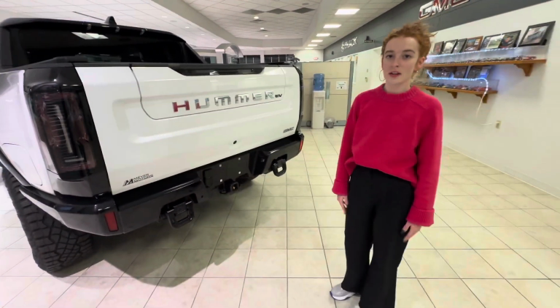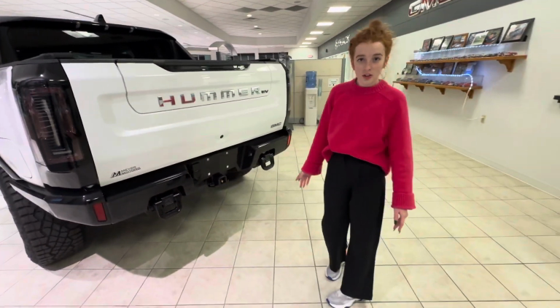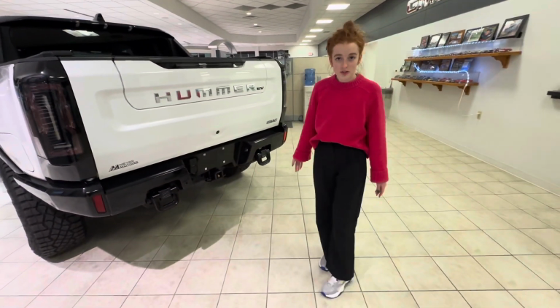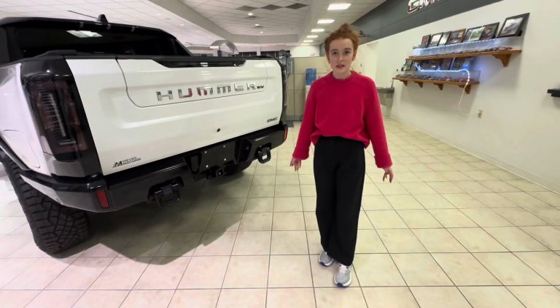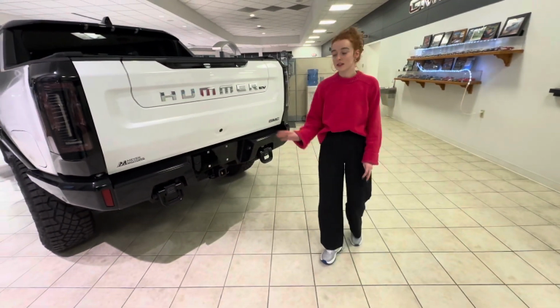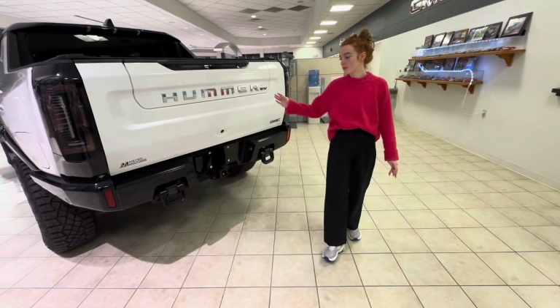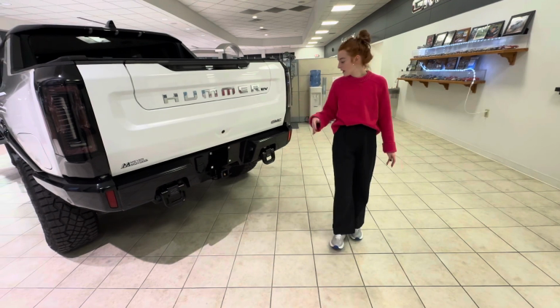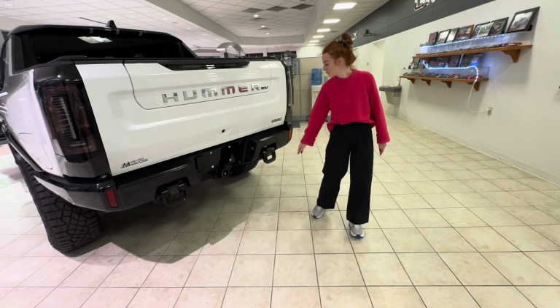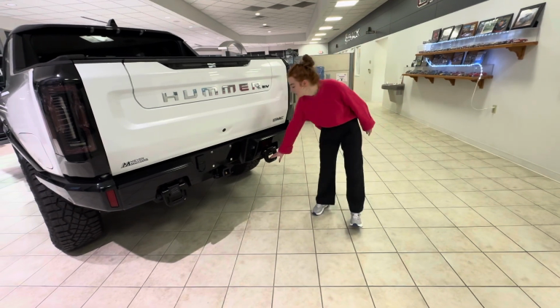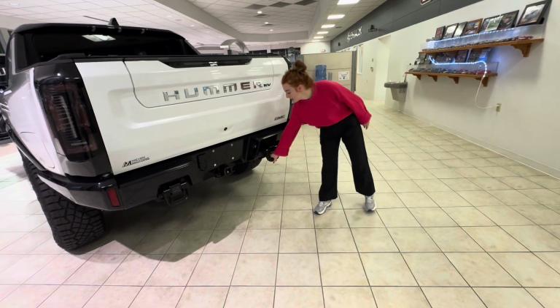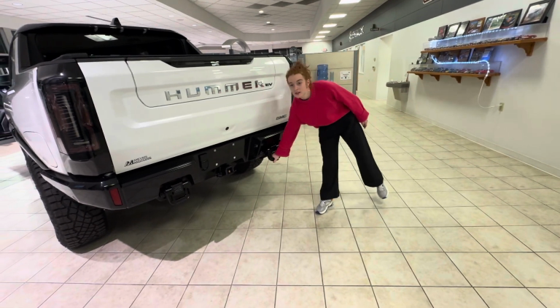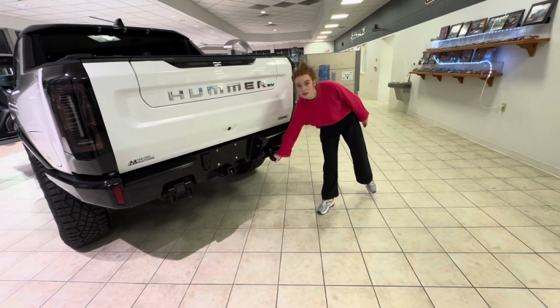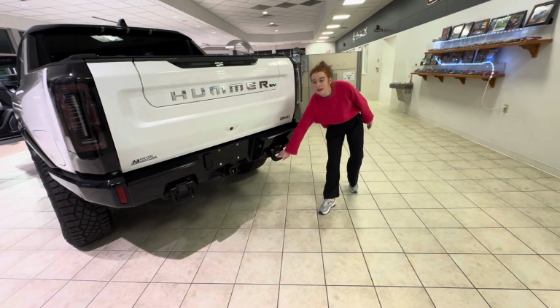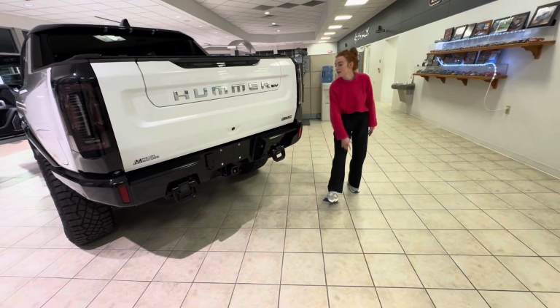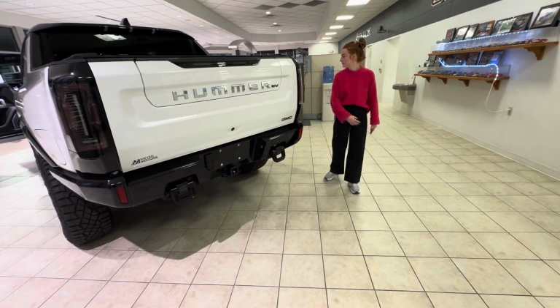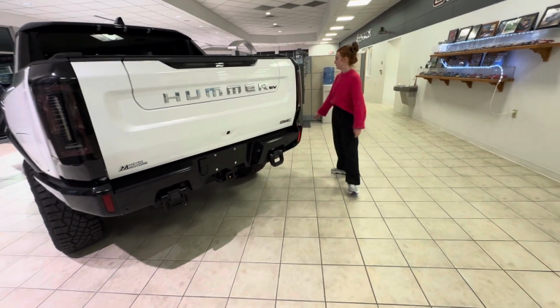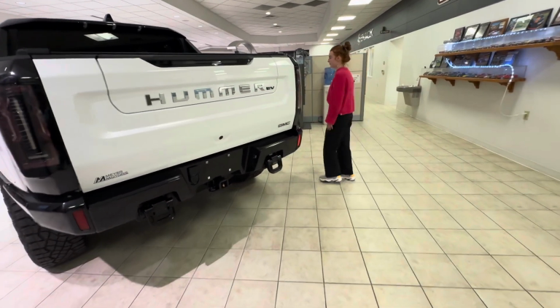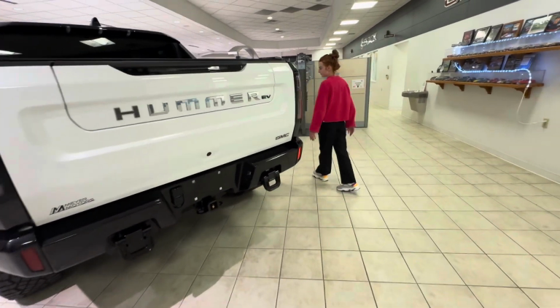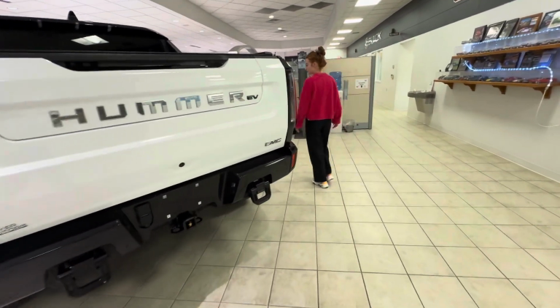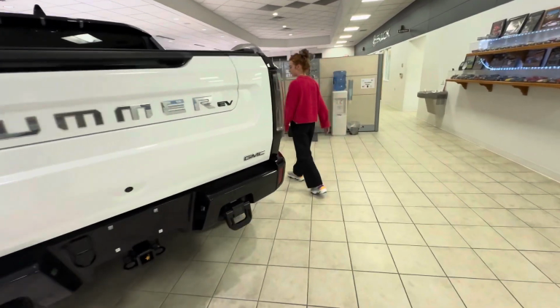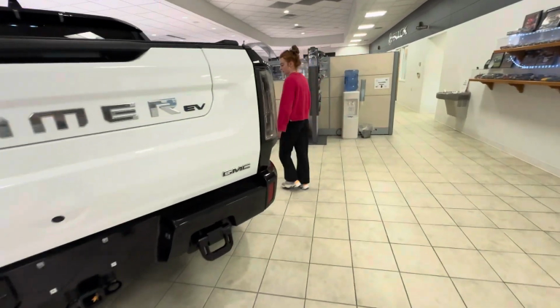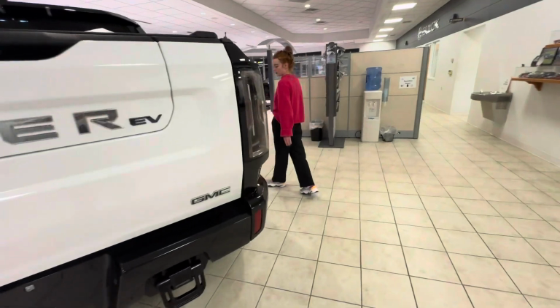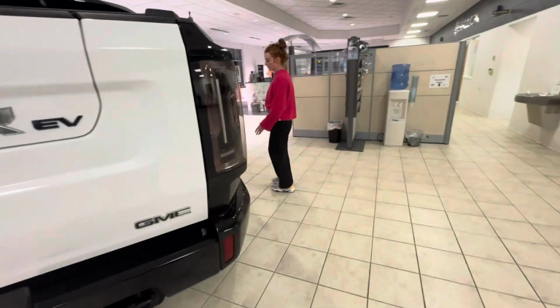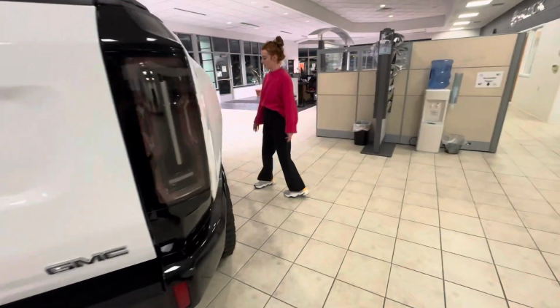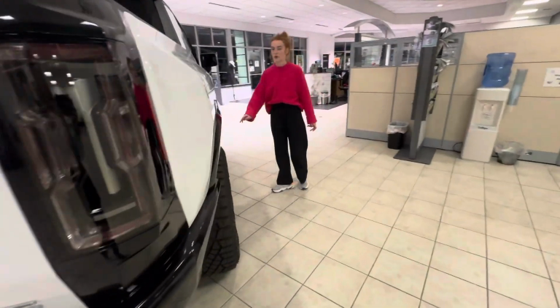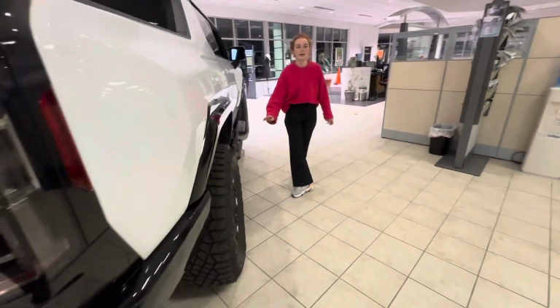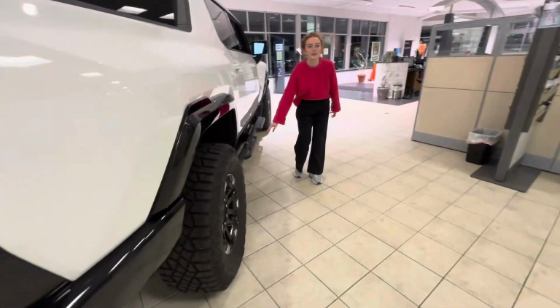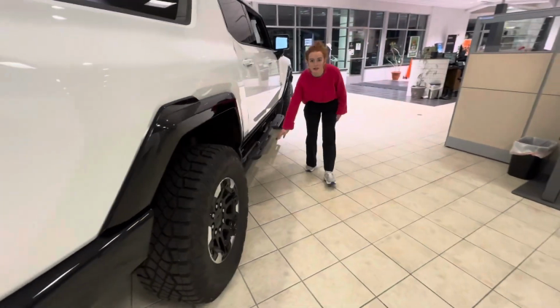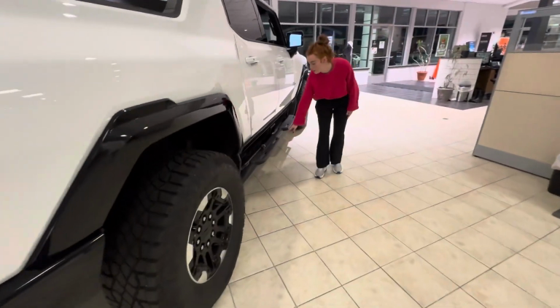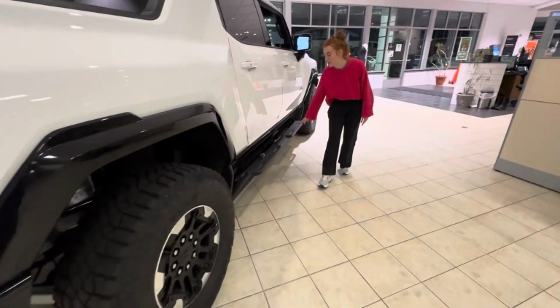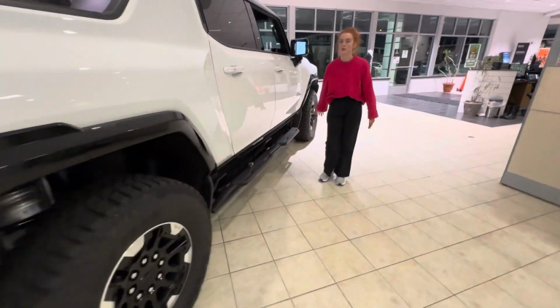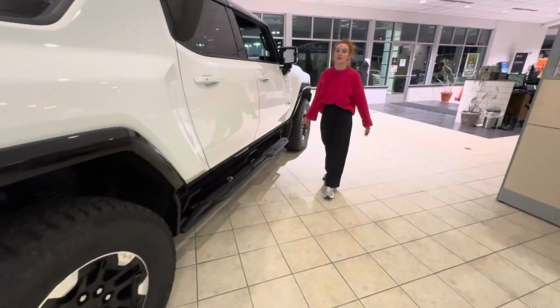You can also see that on the front and rear it has the hooks on there, as well as the sidesteps on both sides.